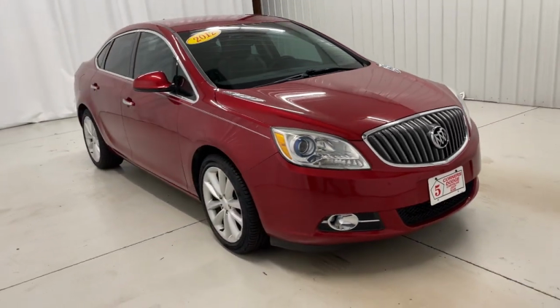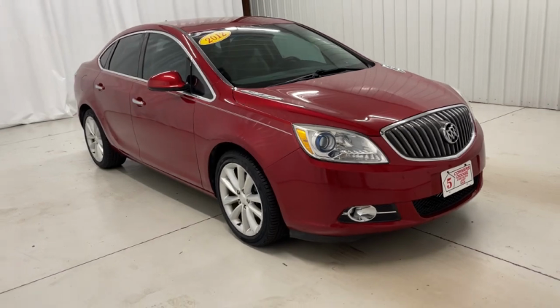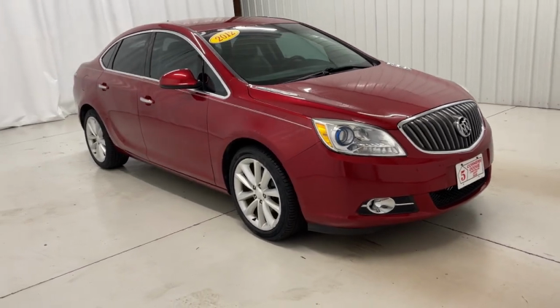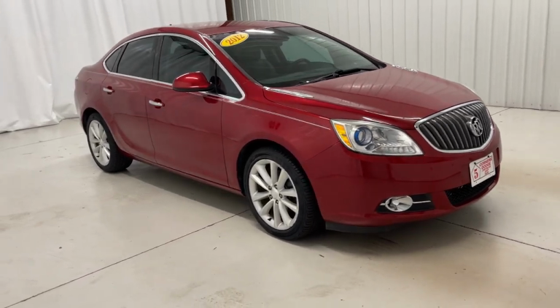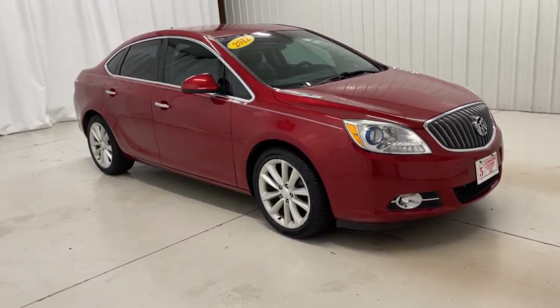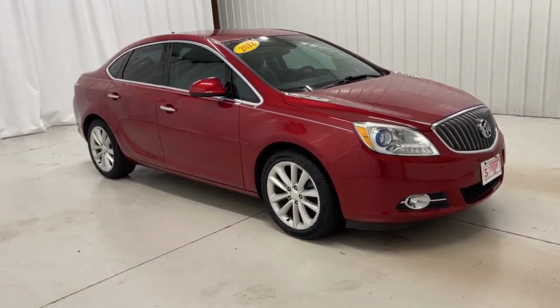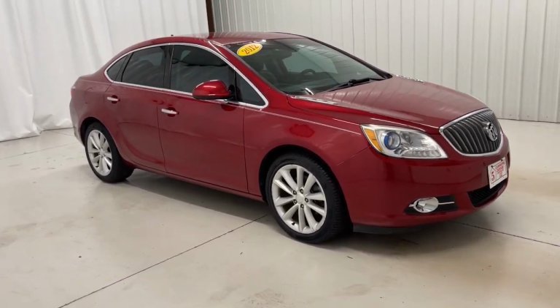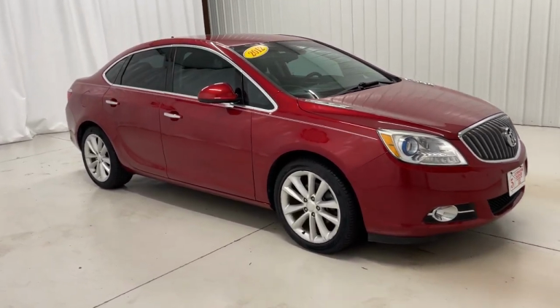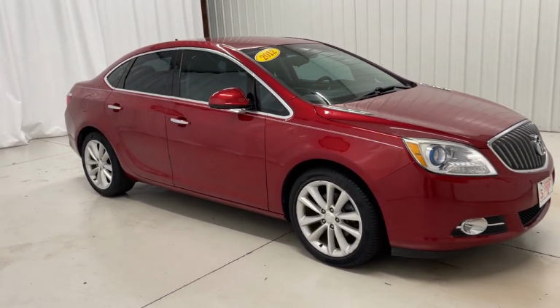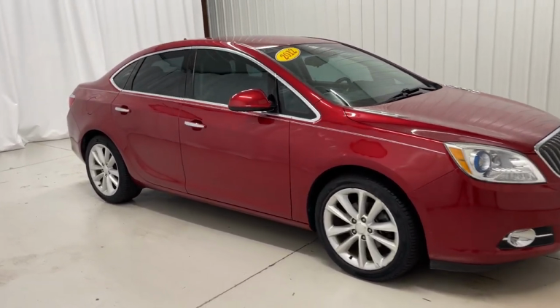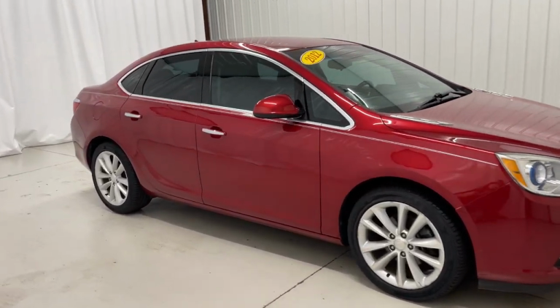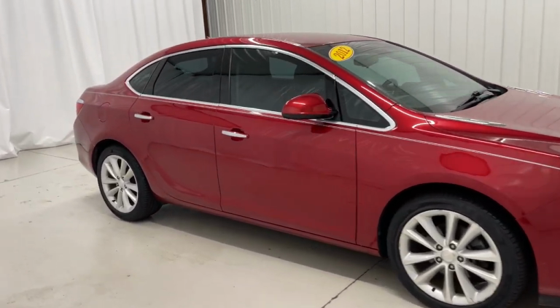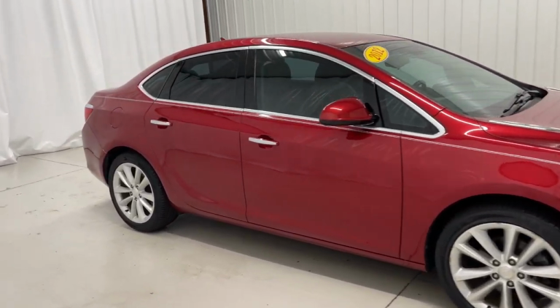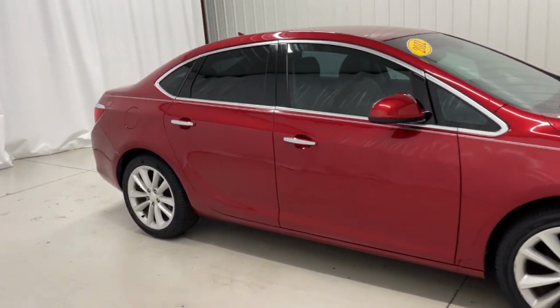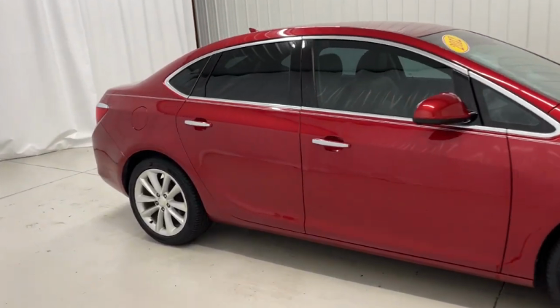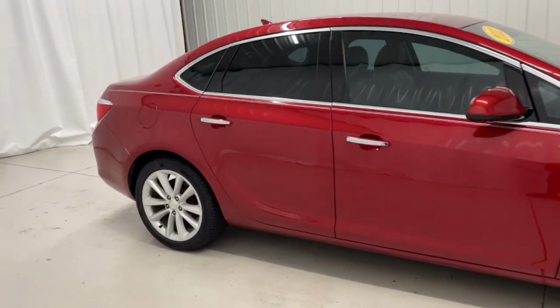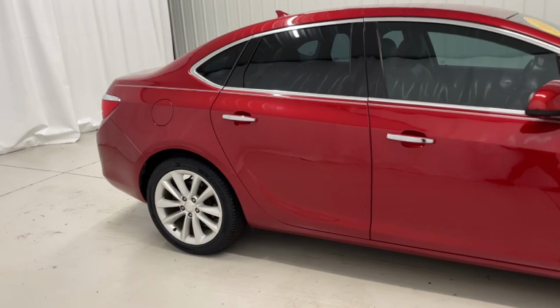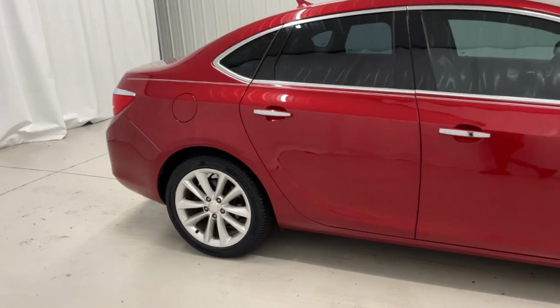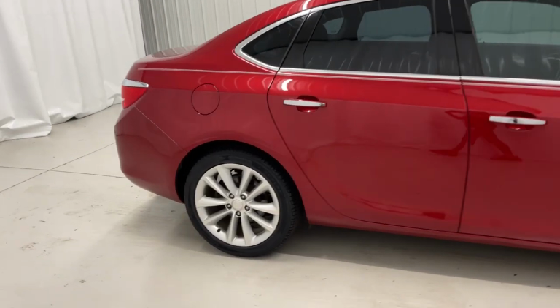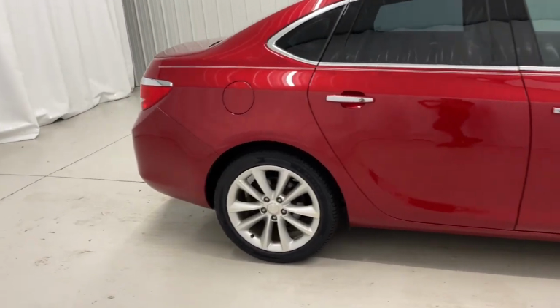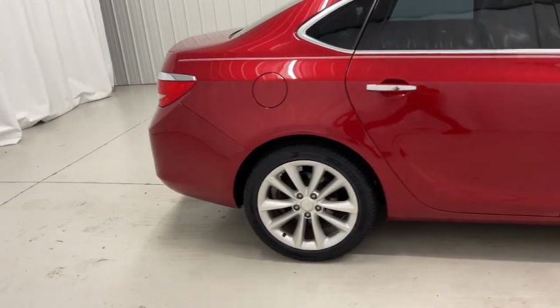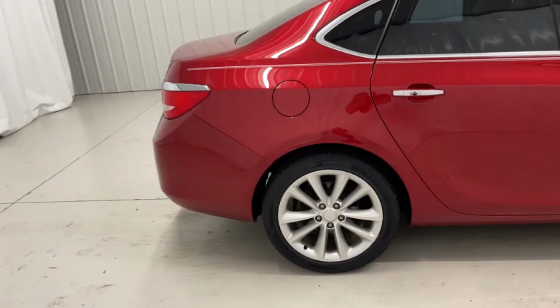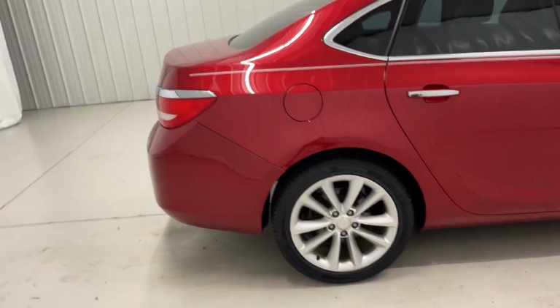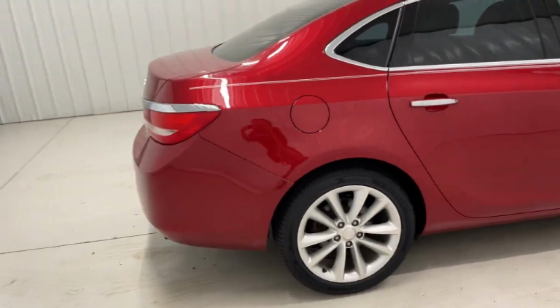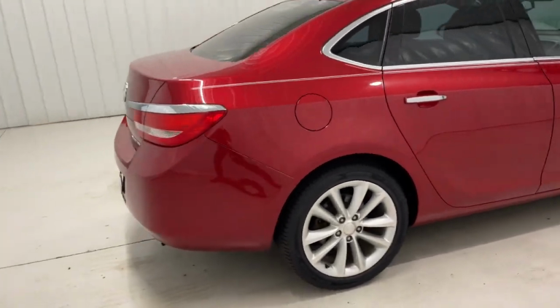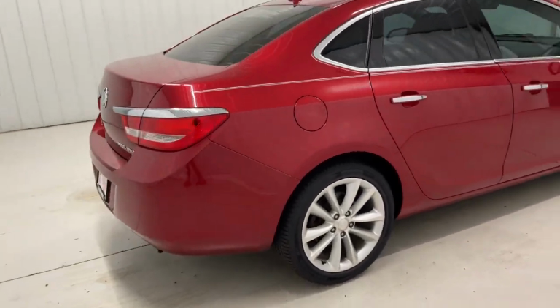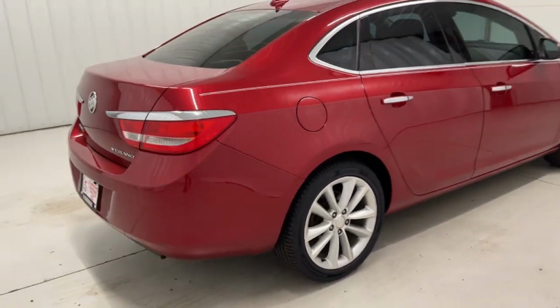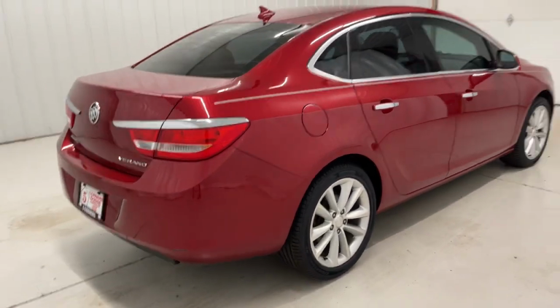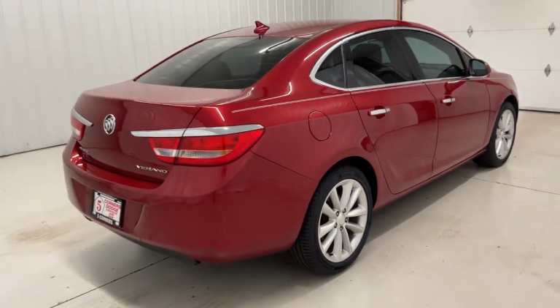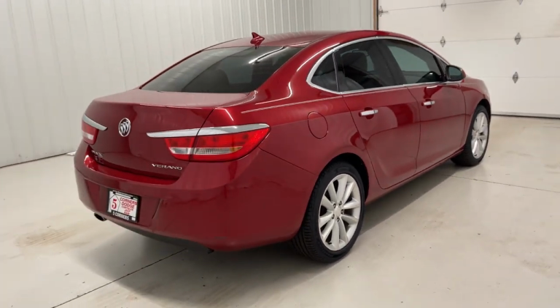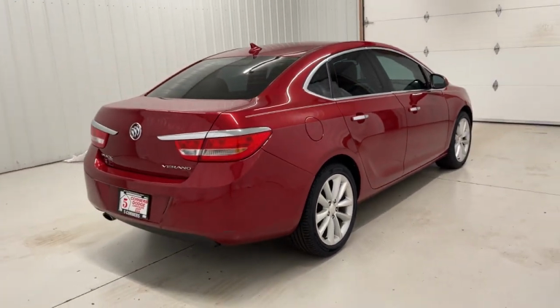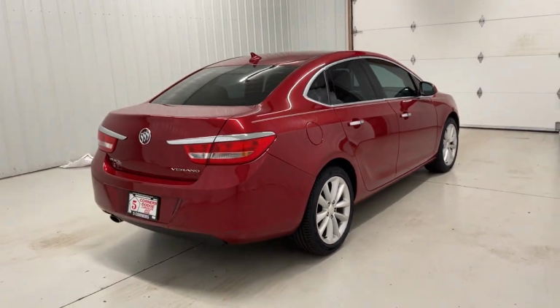This vehicle delivers the best of sporty styling and modern efficiency. Competence comes standard, thanks to driver-focused design, state-of-the-art safety features, and a premium feel.